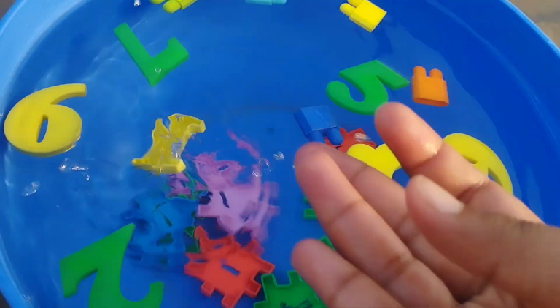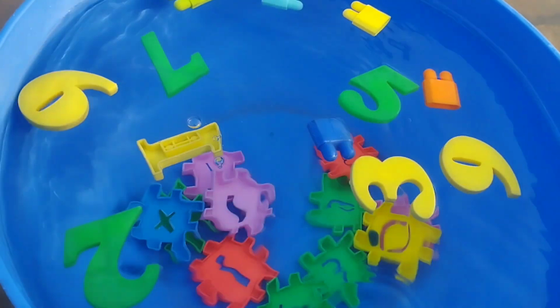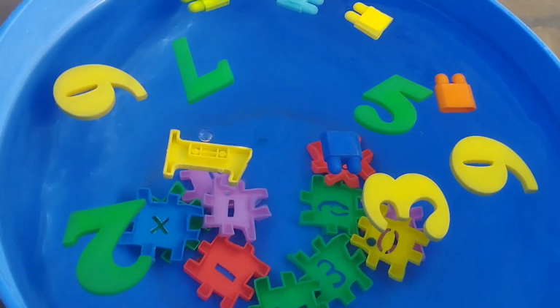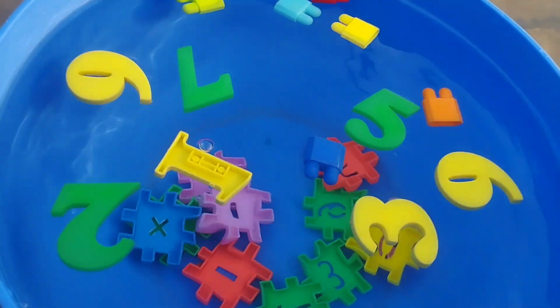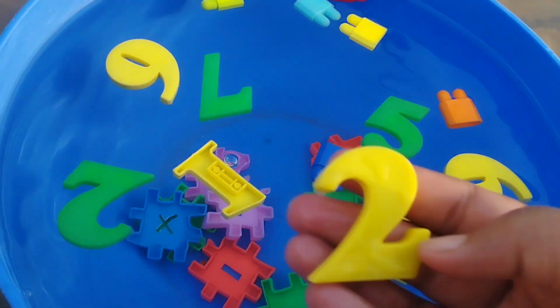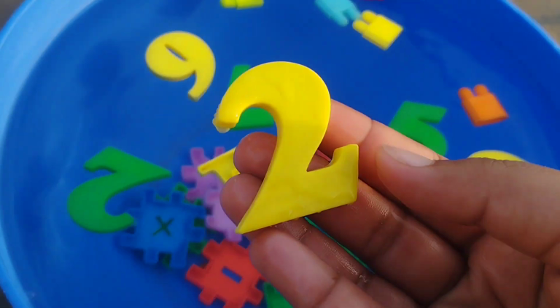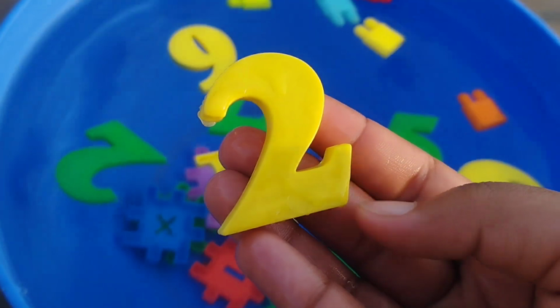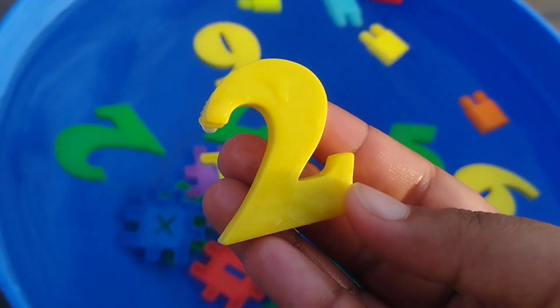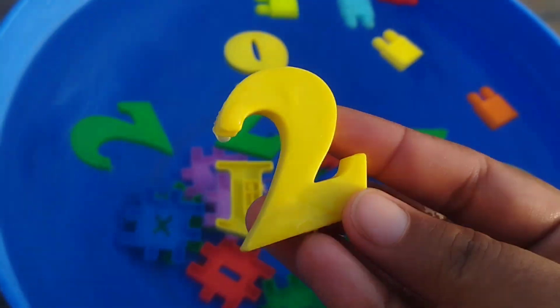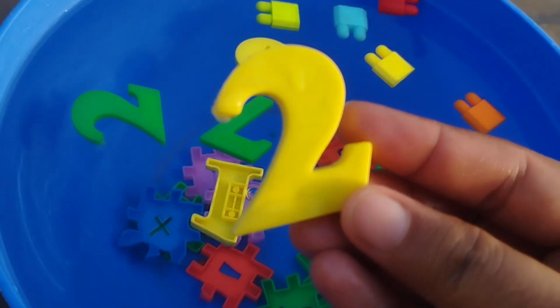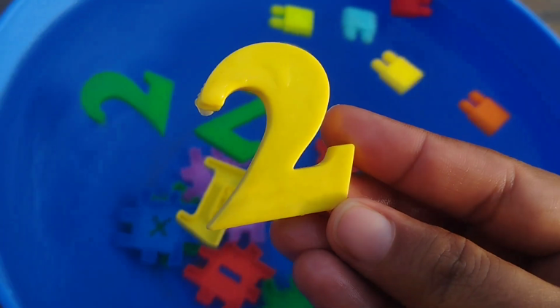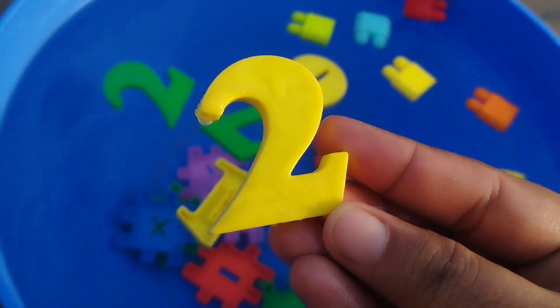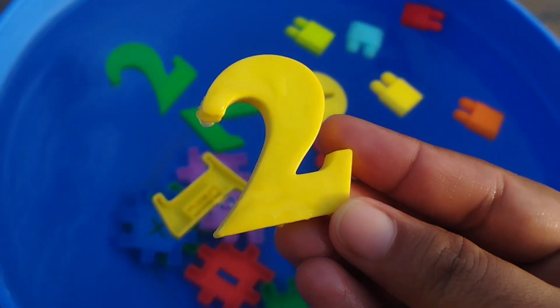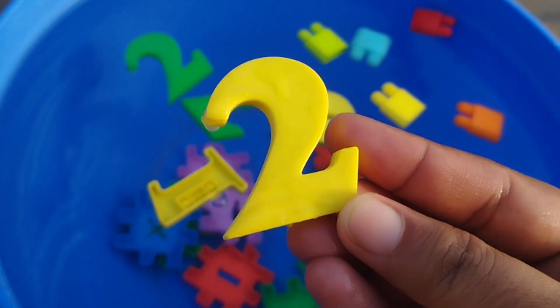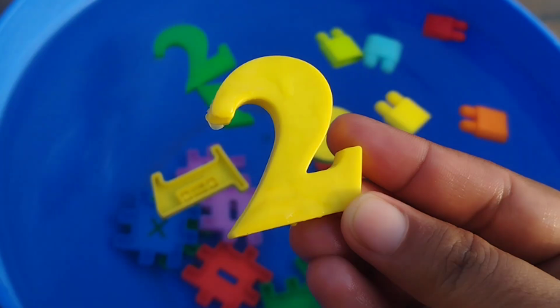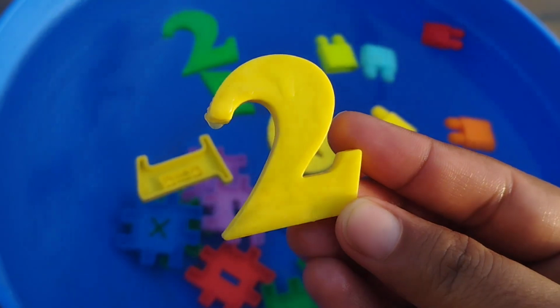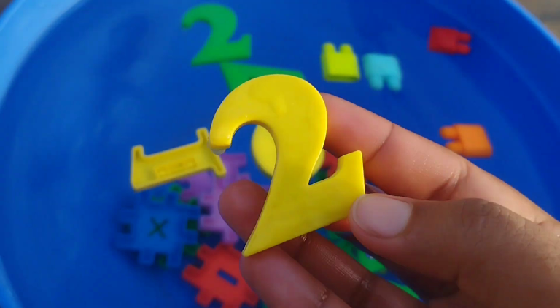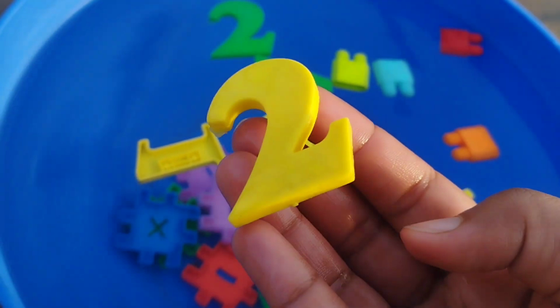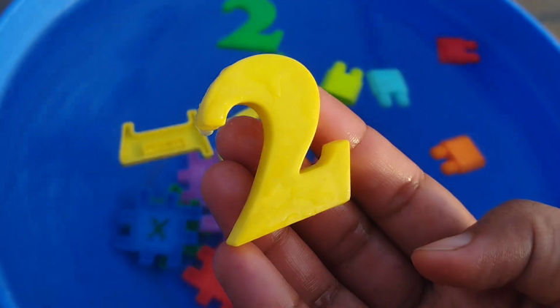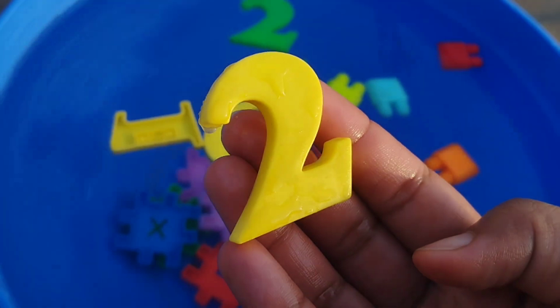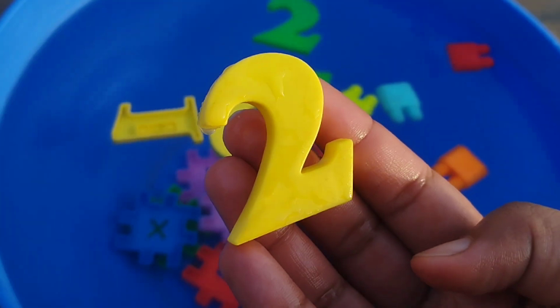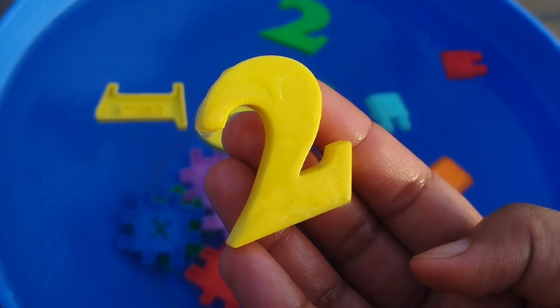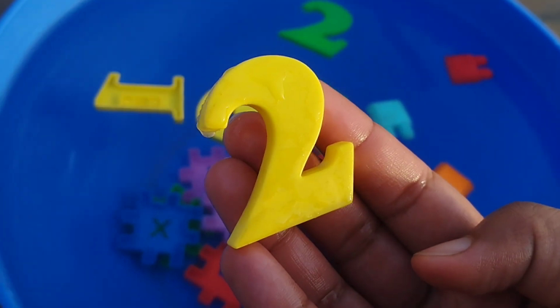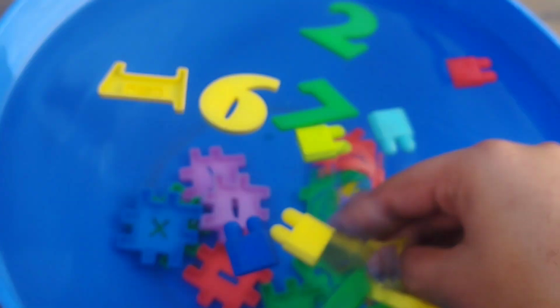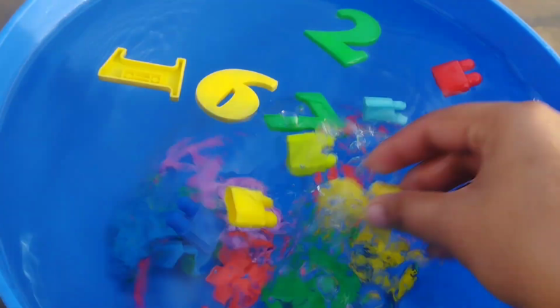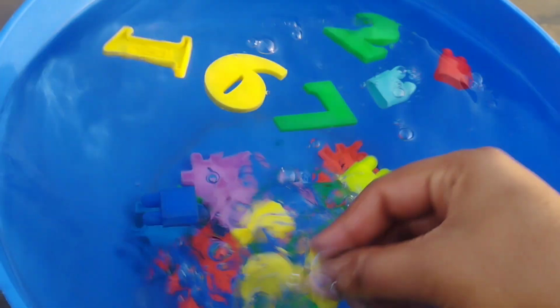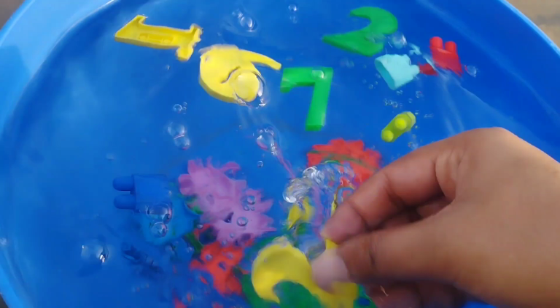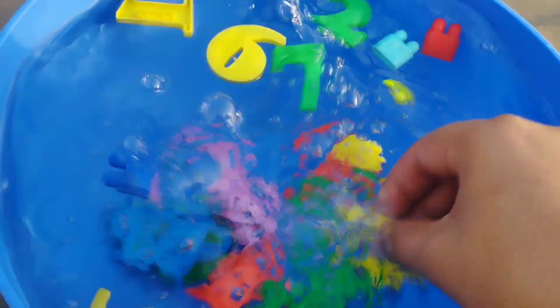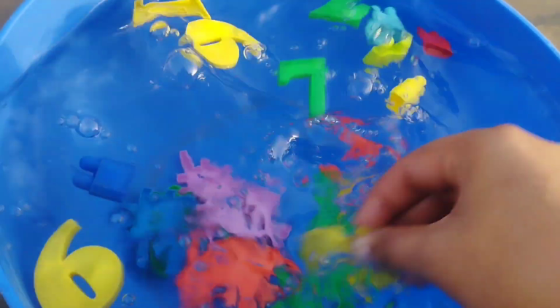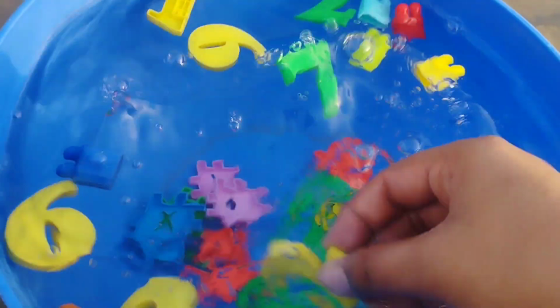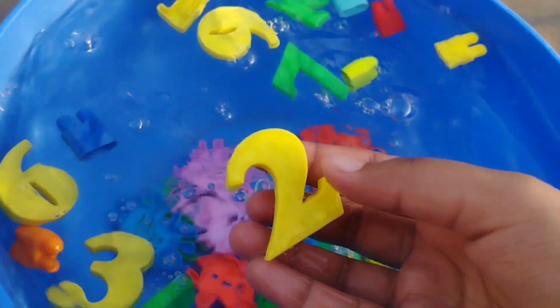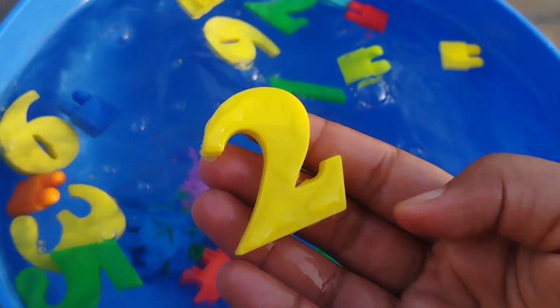The next number is number 2. This is number 2. Number 2.